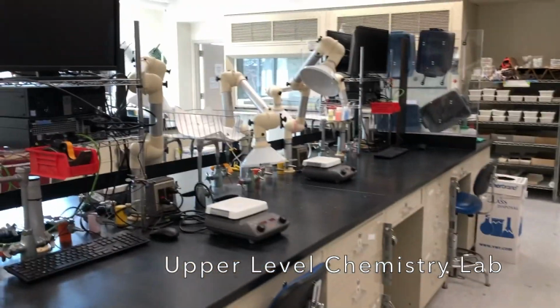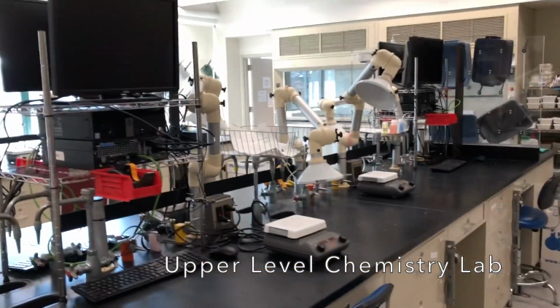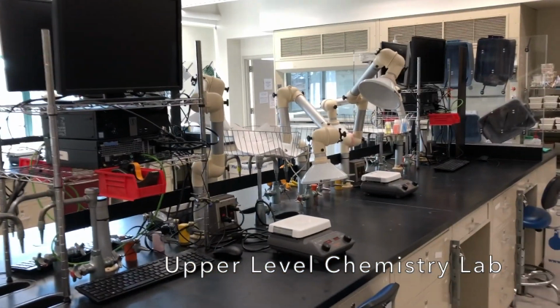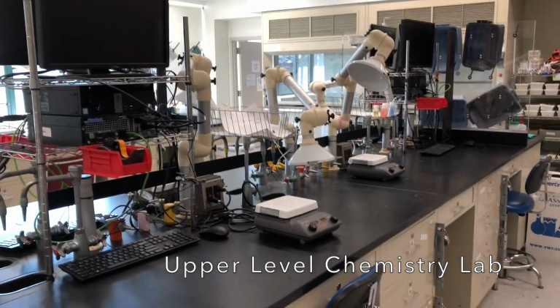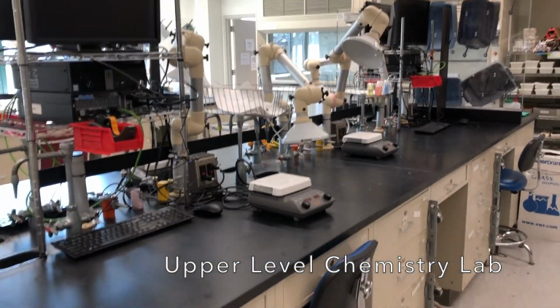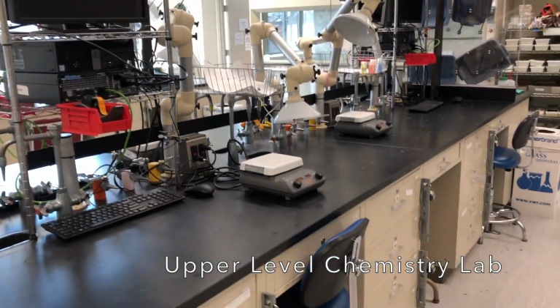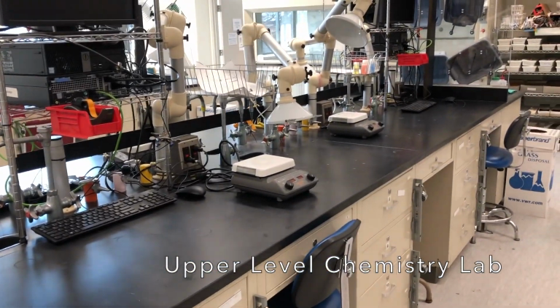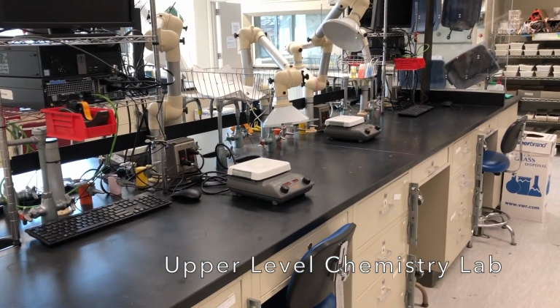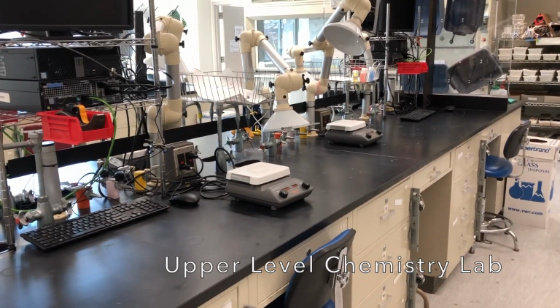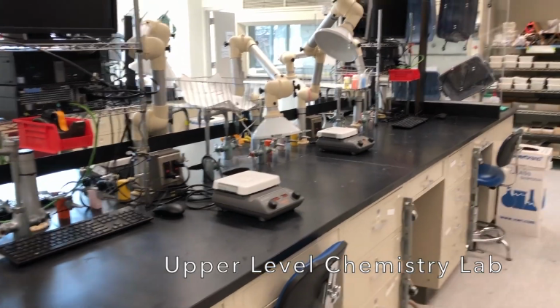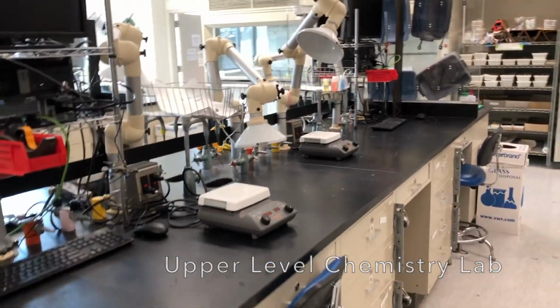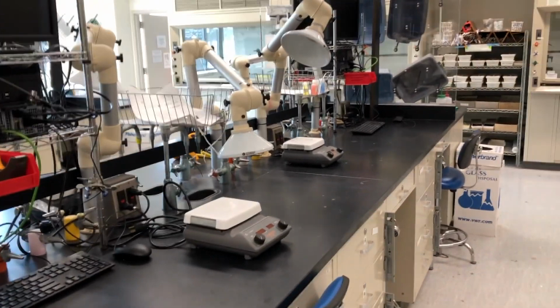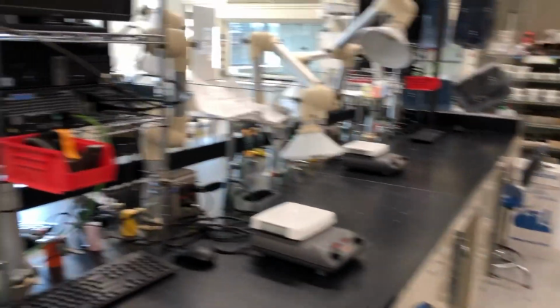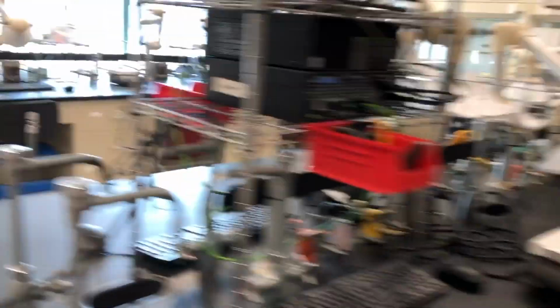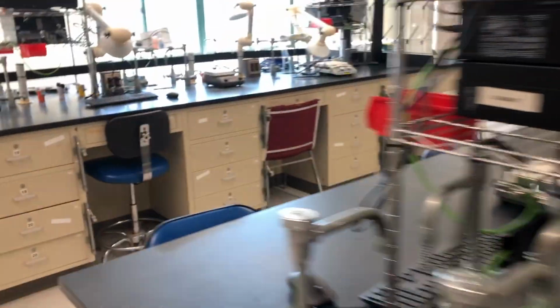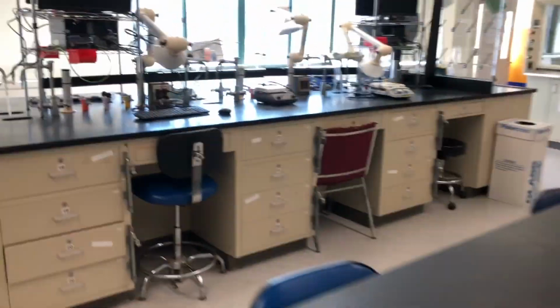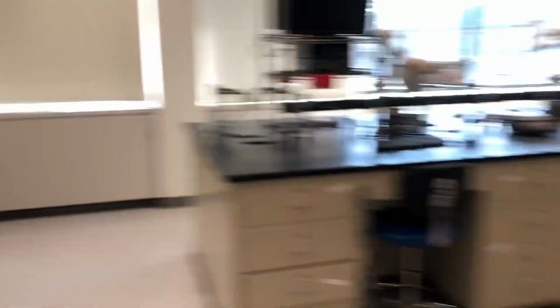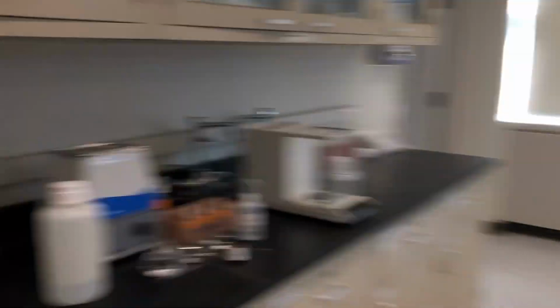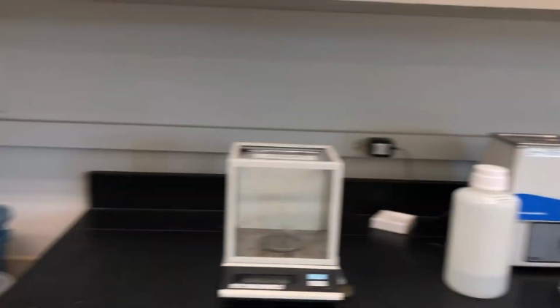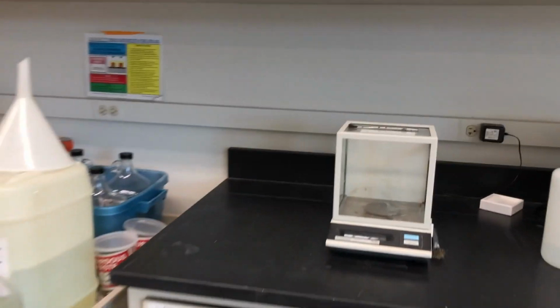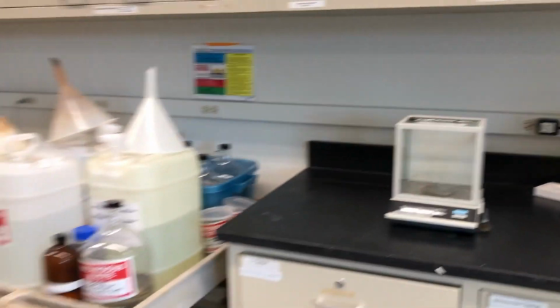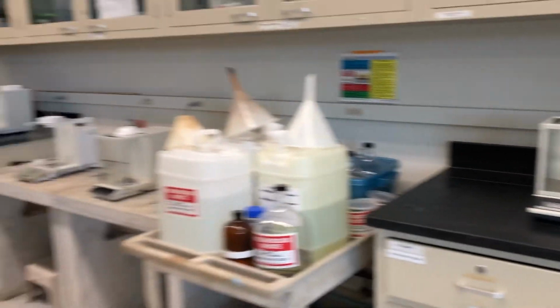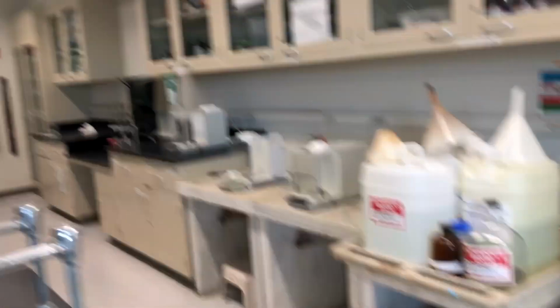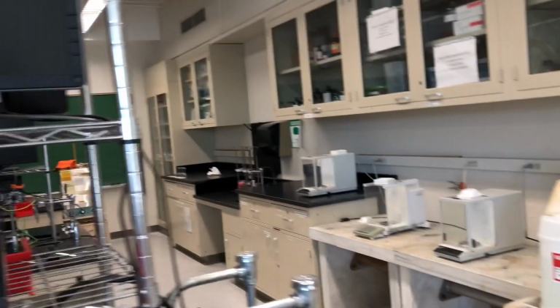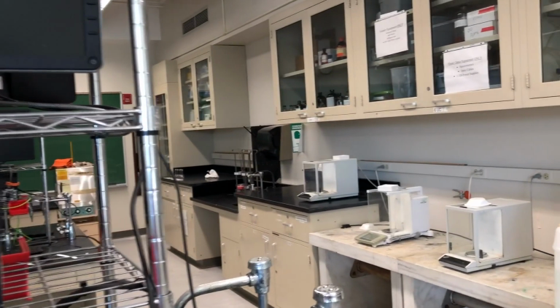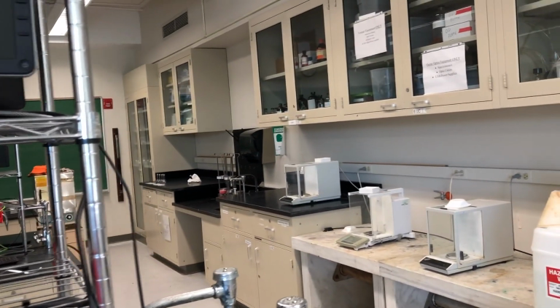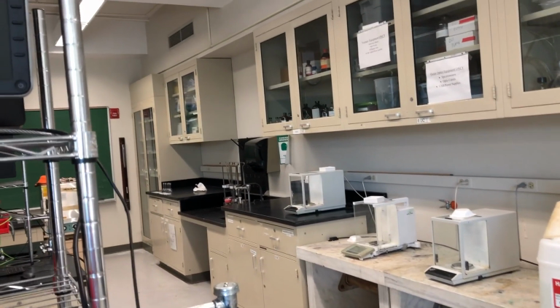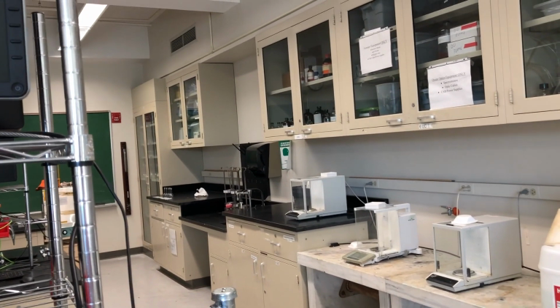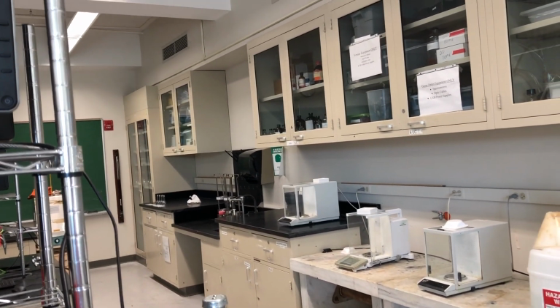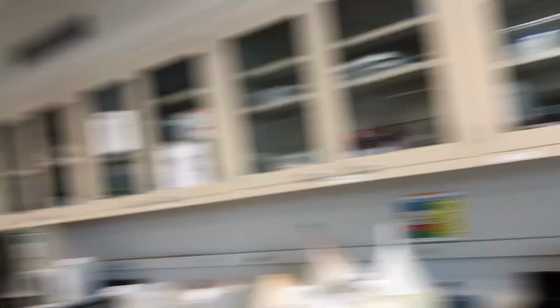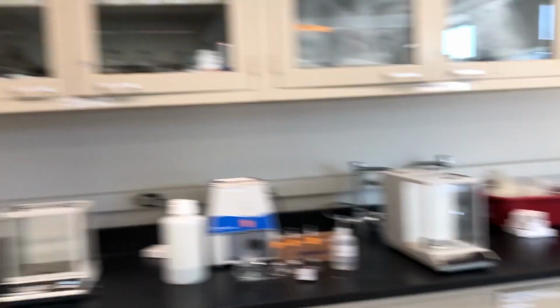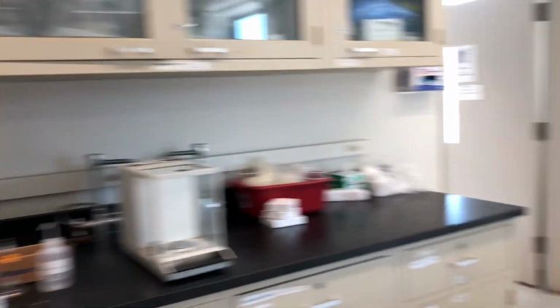We have computers and fairly clean benches at the moment, but we bring out whatever we need for the given experiments. We have a whole bunch of analytical balances here on the side to weigh things out accurately.